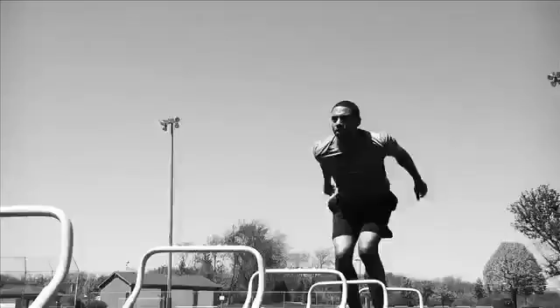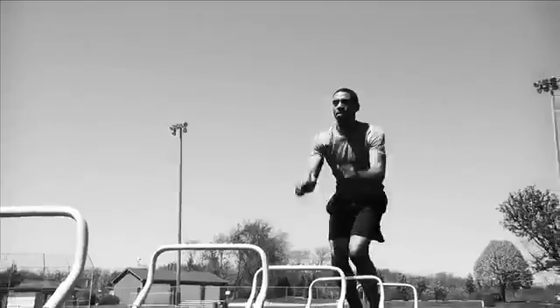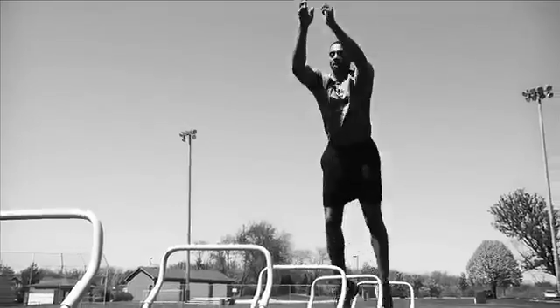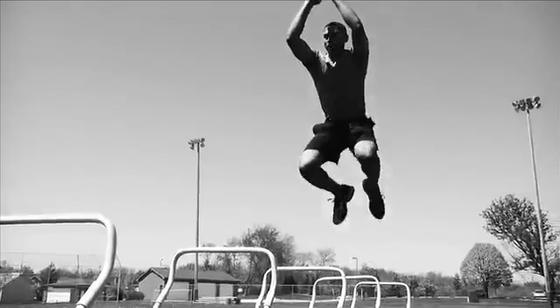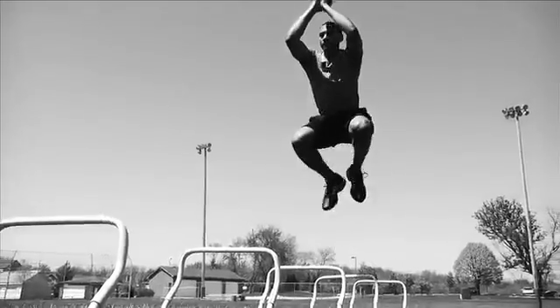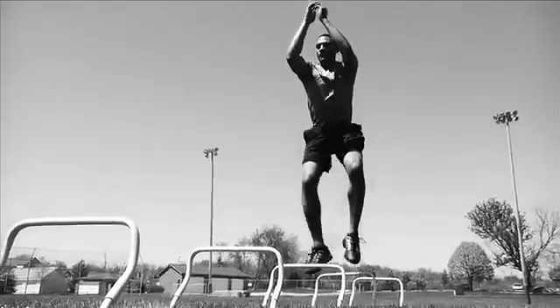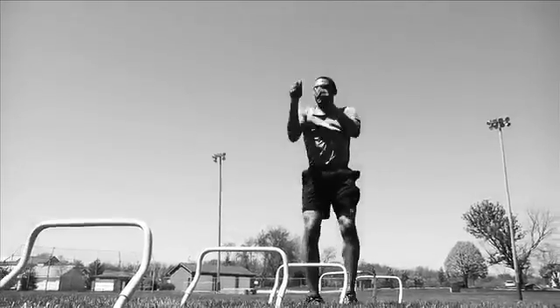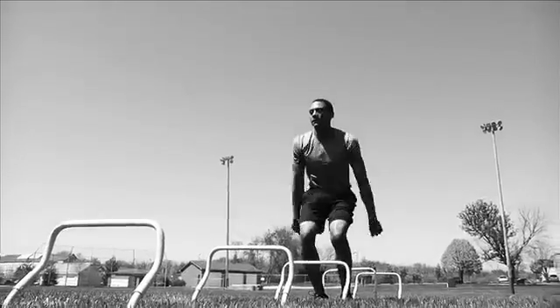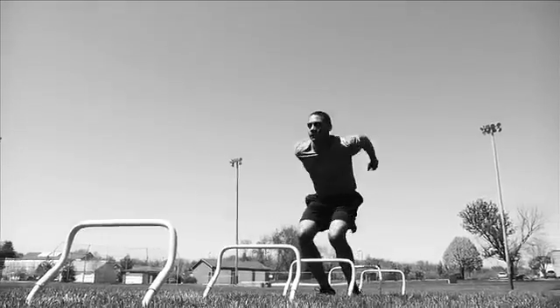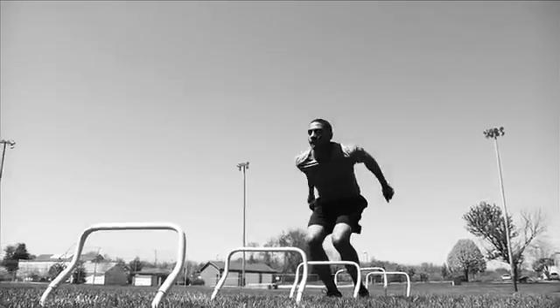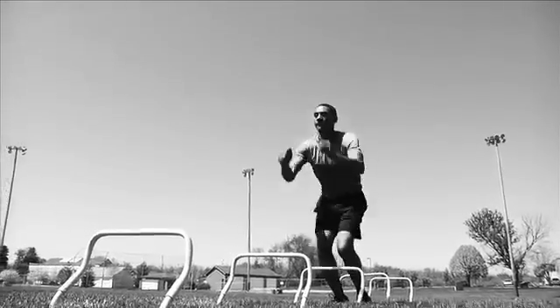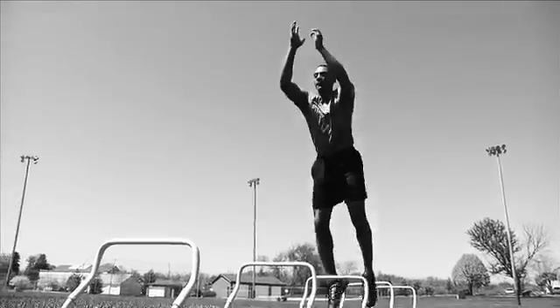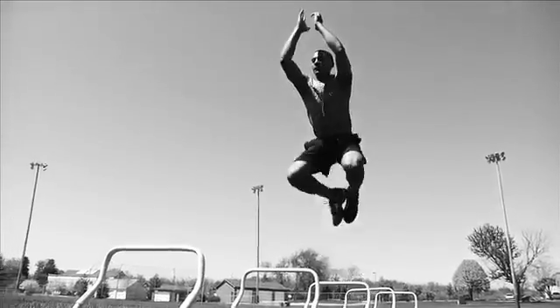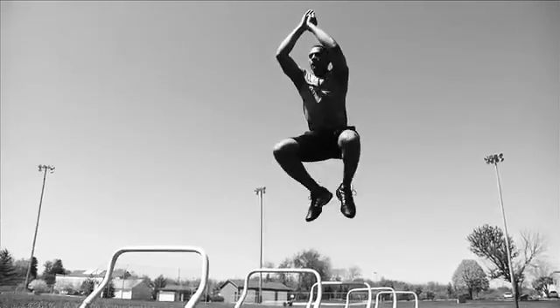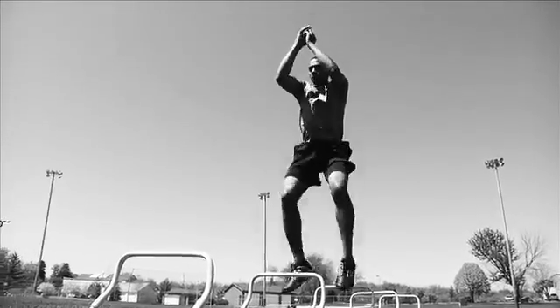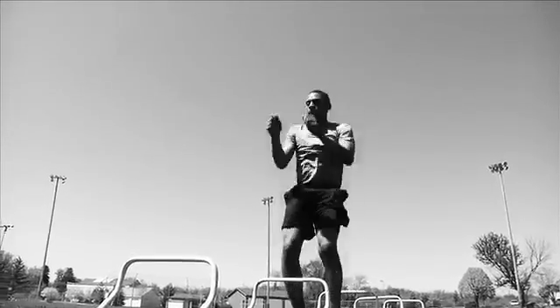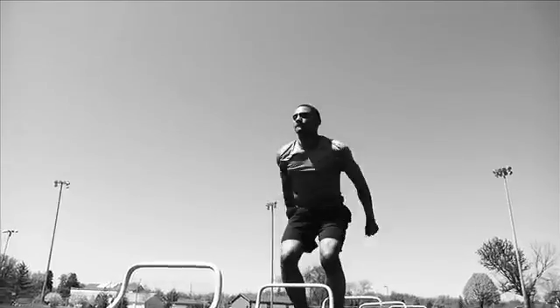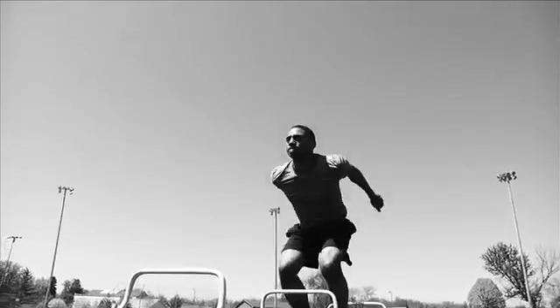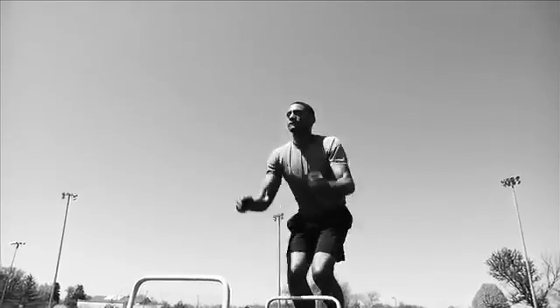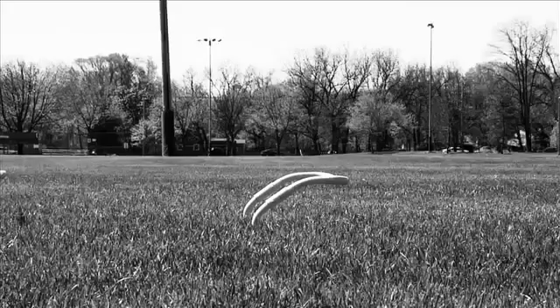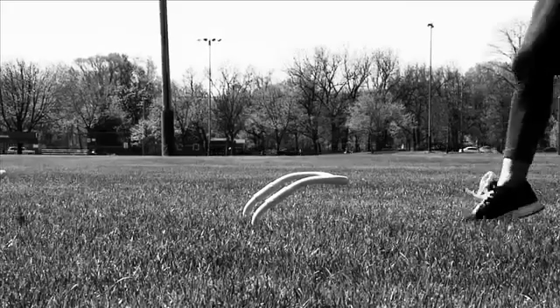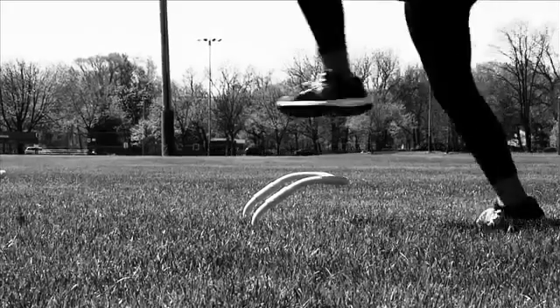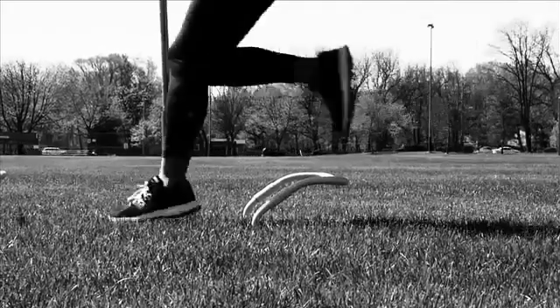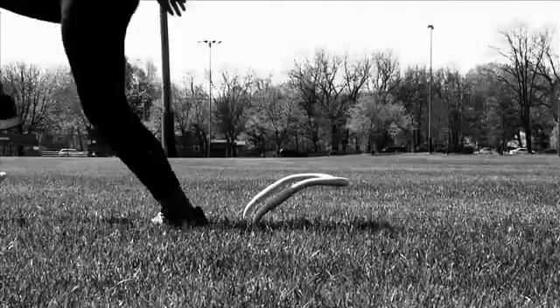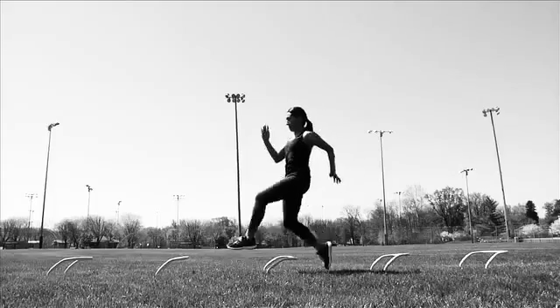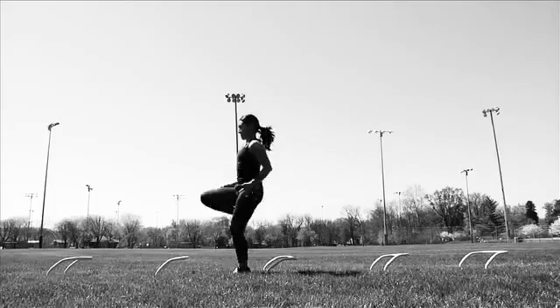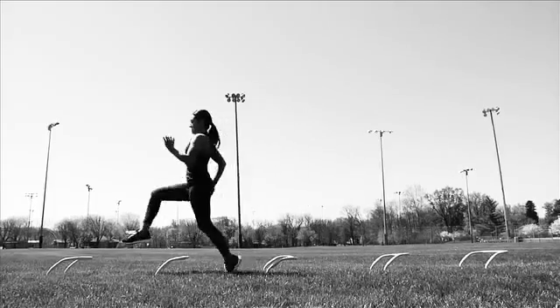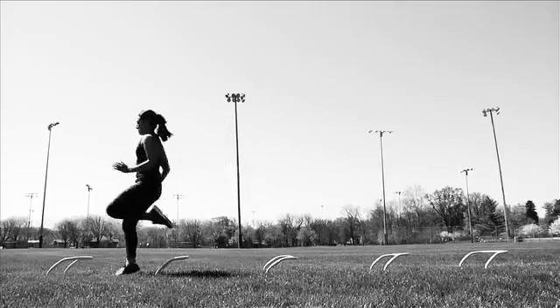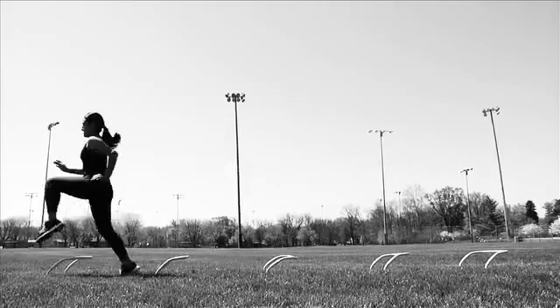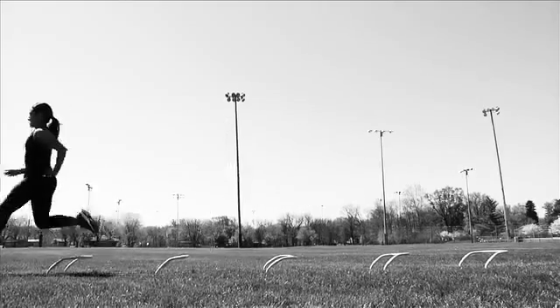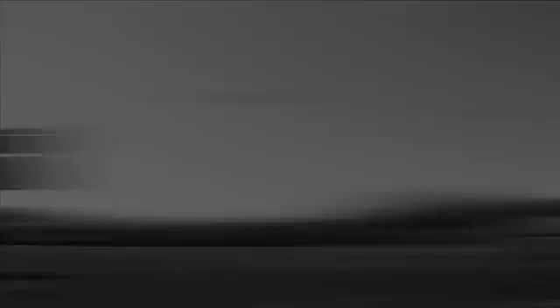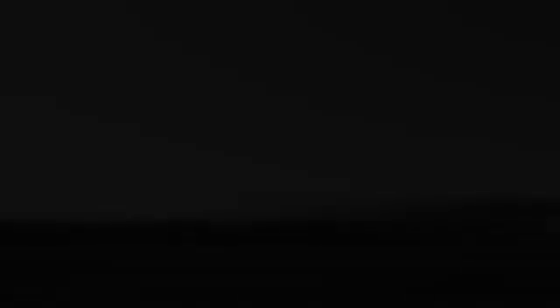Remain in an athletic stance at all times. Lift your knees and feet. Keep your shoulders leaning forward with your eyes up, looking forward. Stand on the balls of your feet and focus on foot speed and explosiveness as you go over each hurdle.